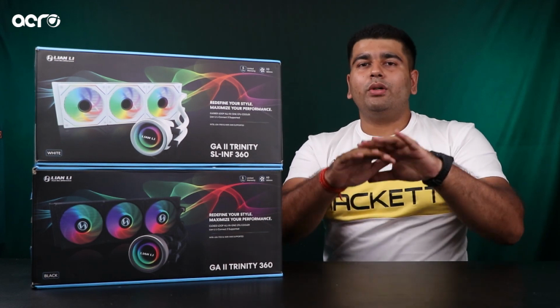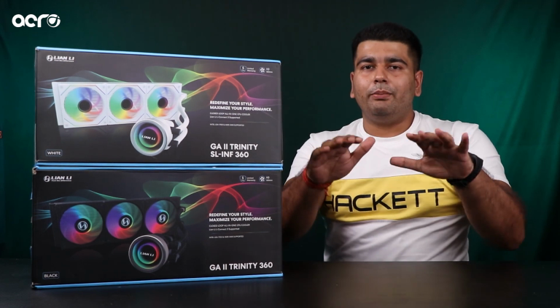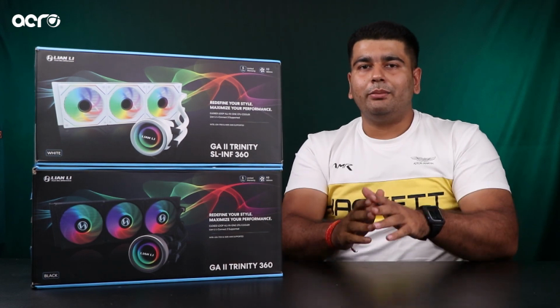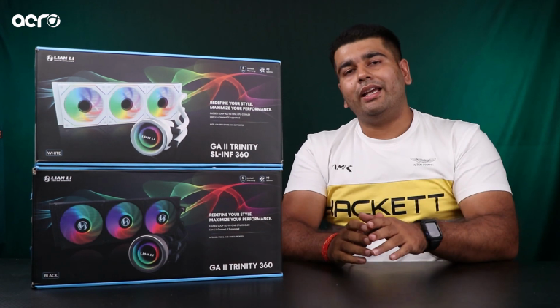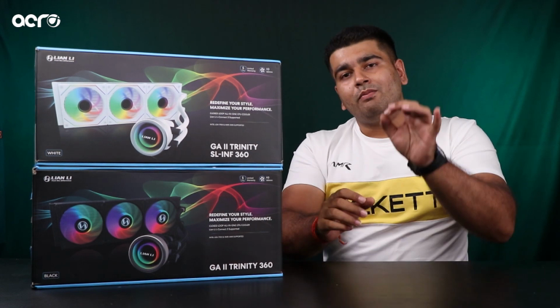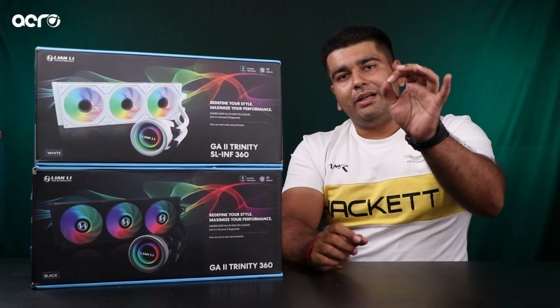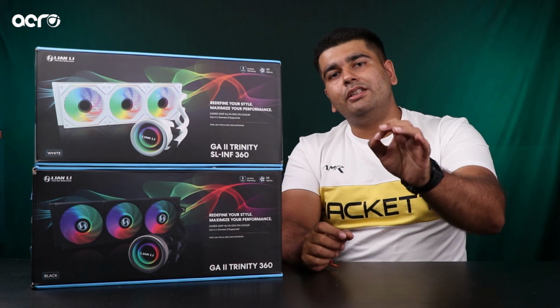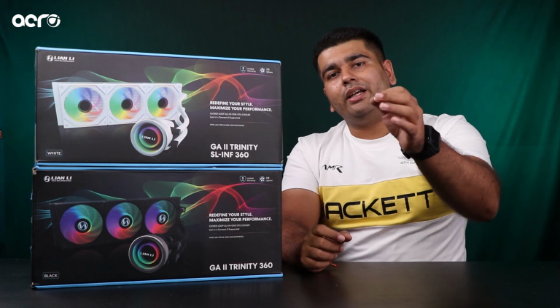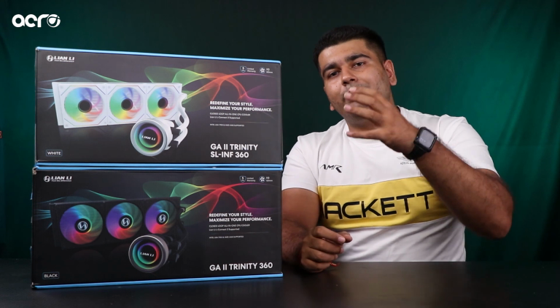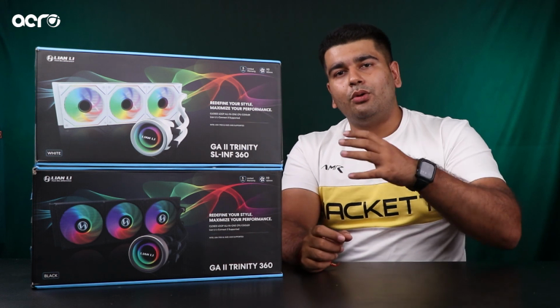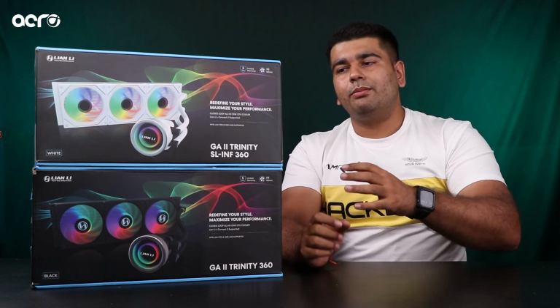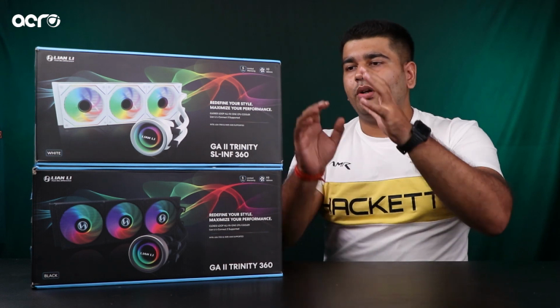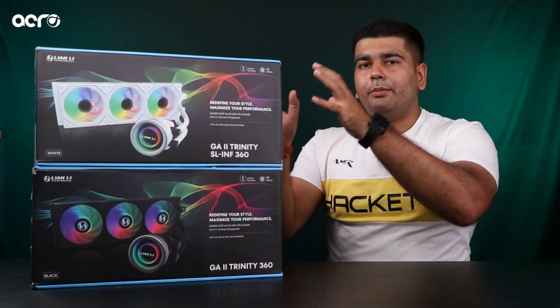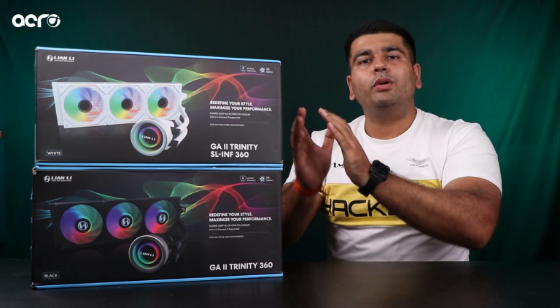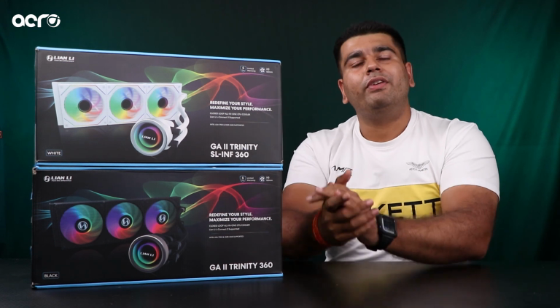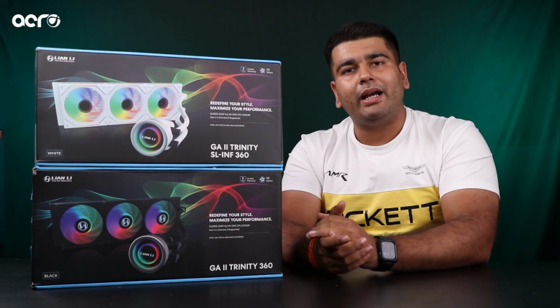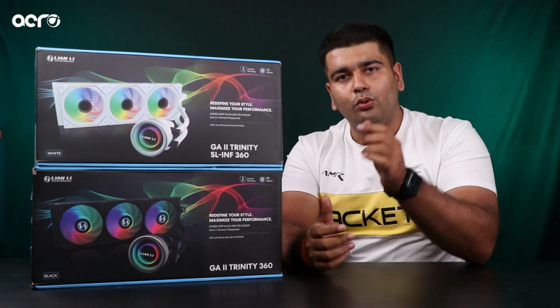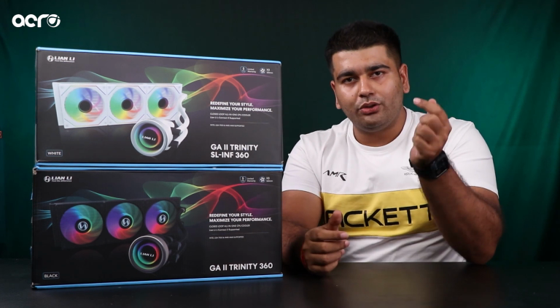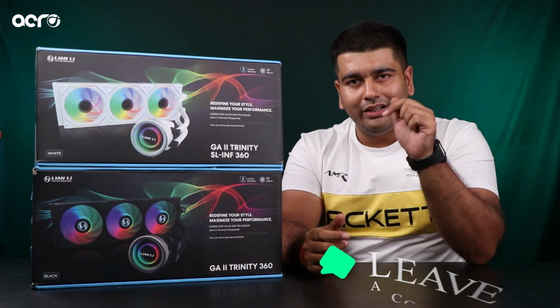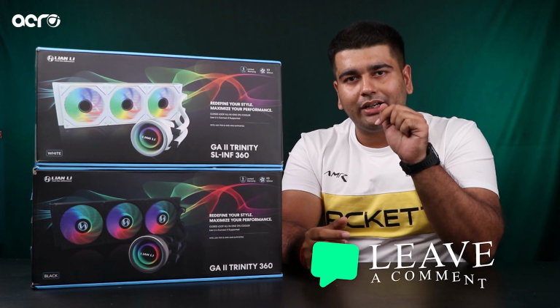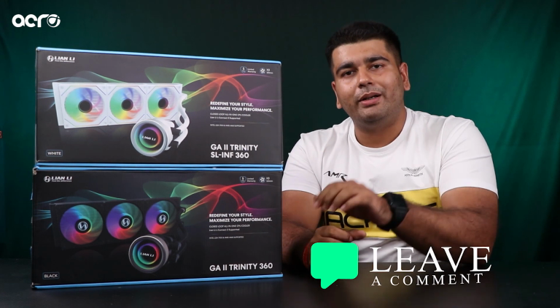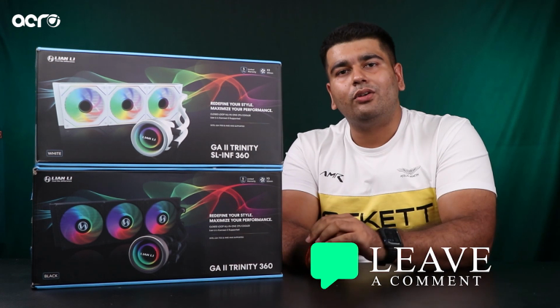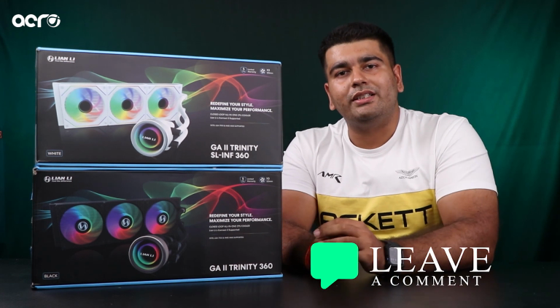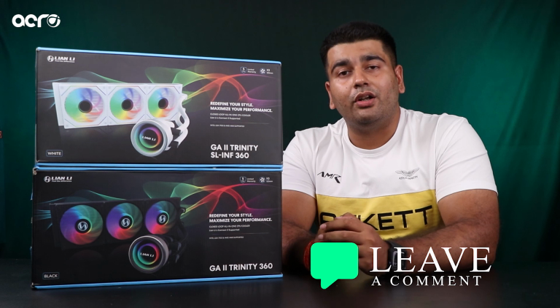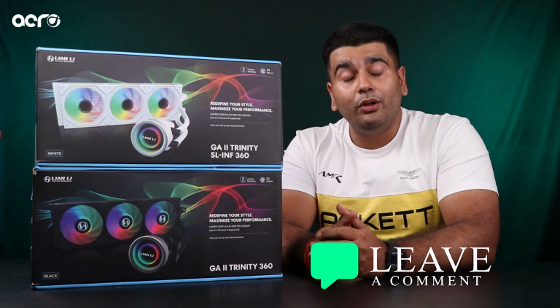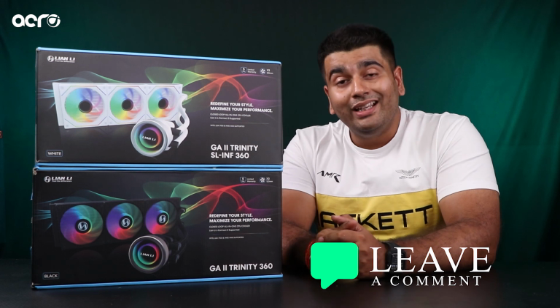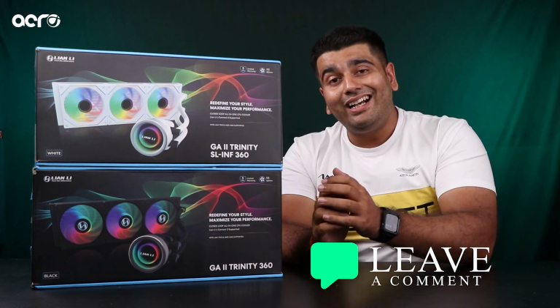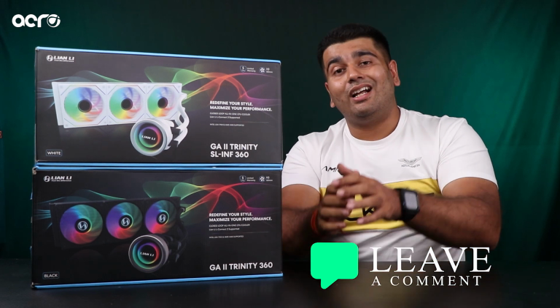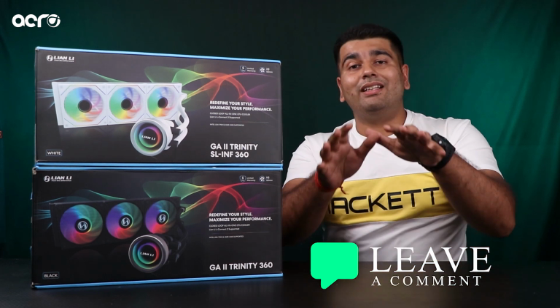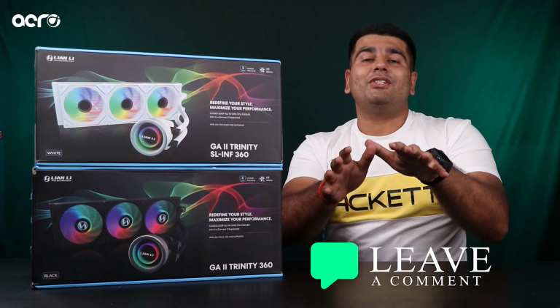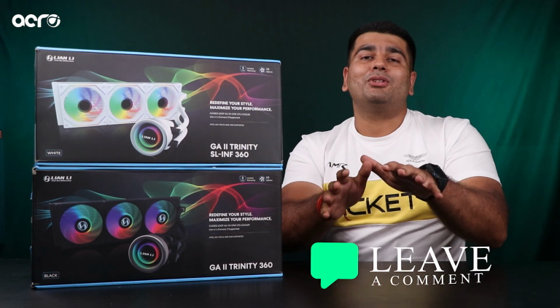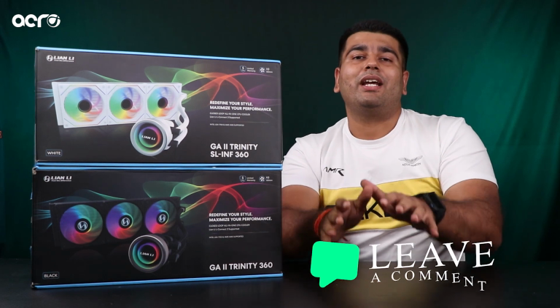So guys, video ko yahi pe khatam karenge. But in case you think I've missed out on something, ya aapke paas koi bhi feedback hai, do make sure you leave that comment in the comment section down below. And agar abhi tak bhi channel ko subscribe nahi kiya, make sure you do that.